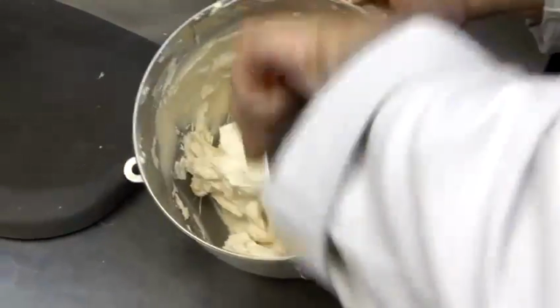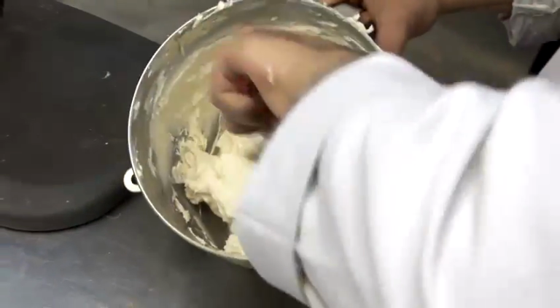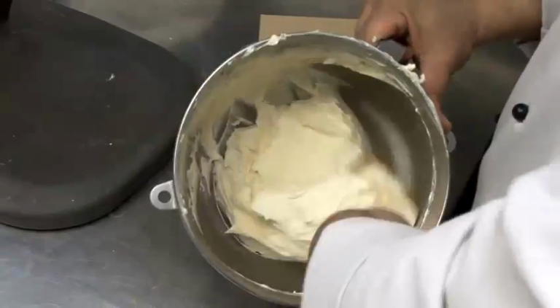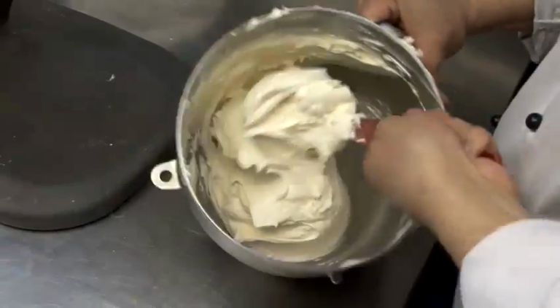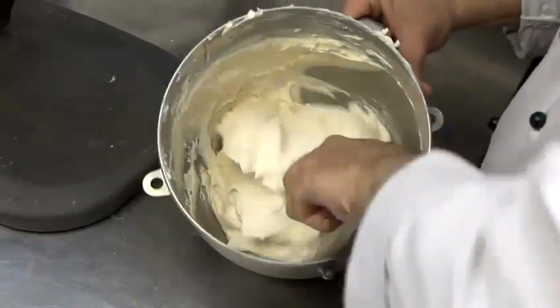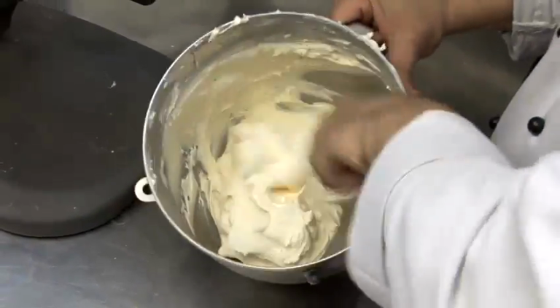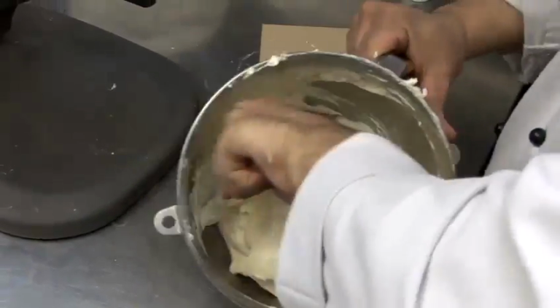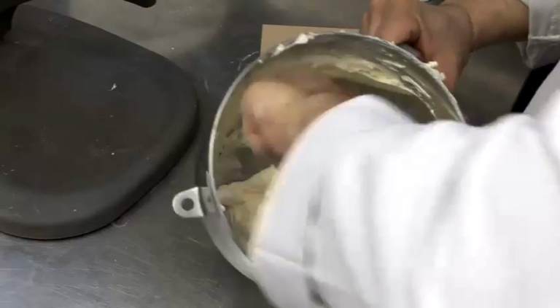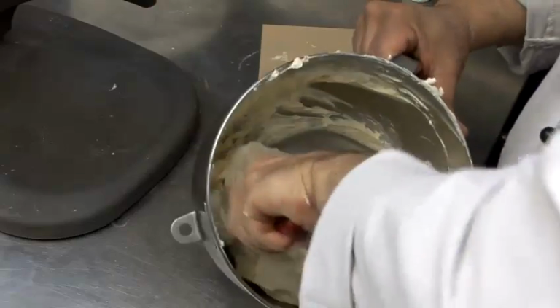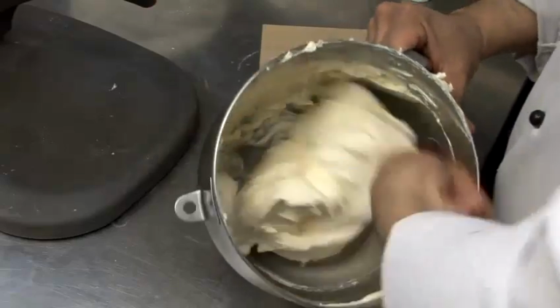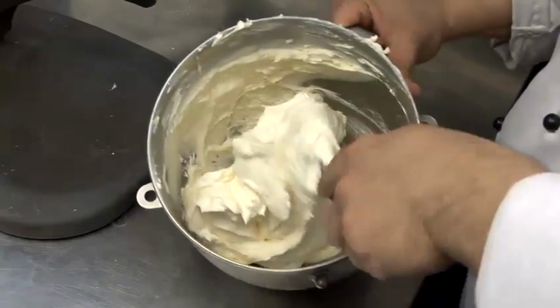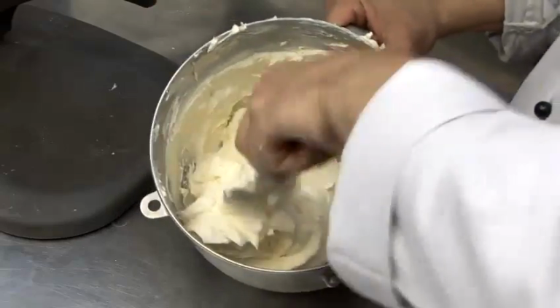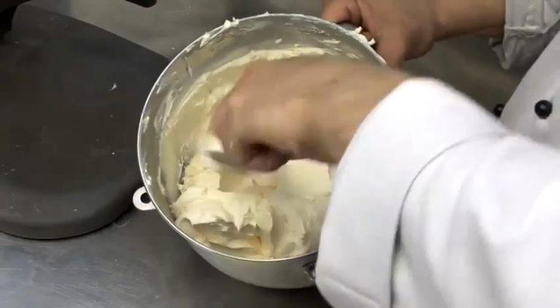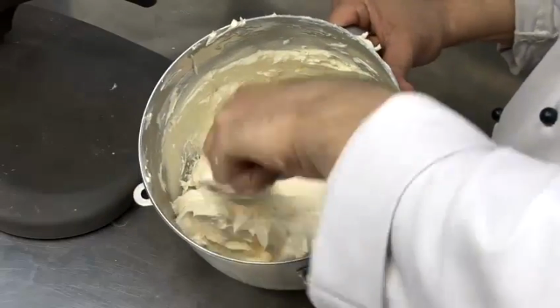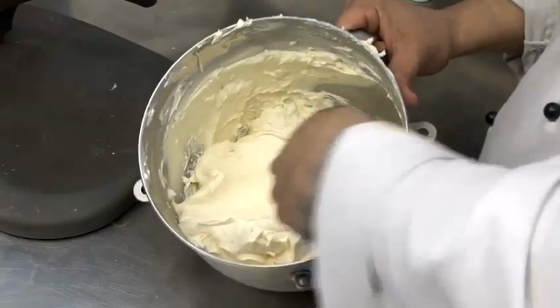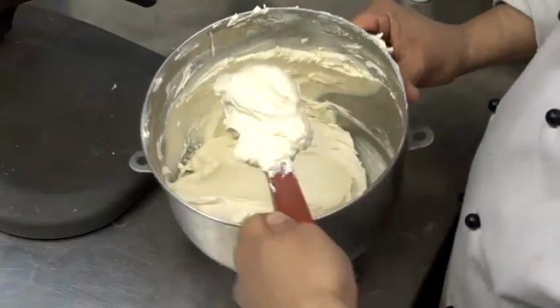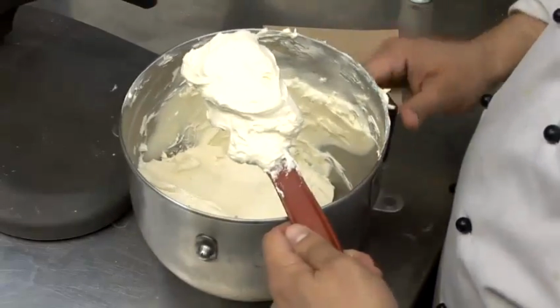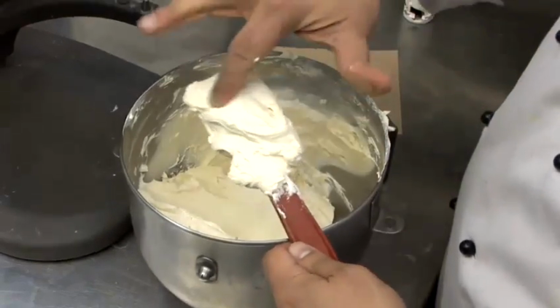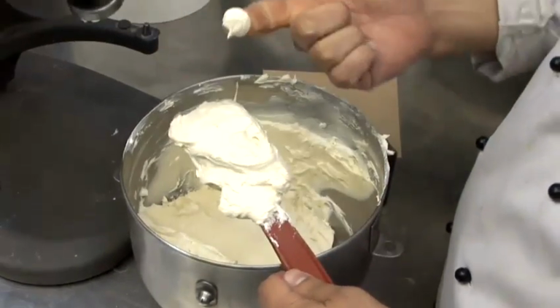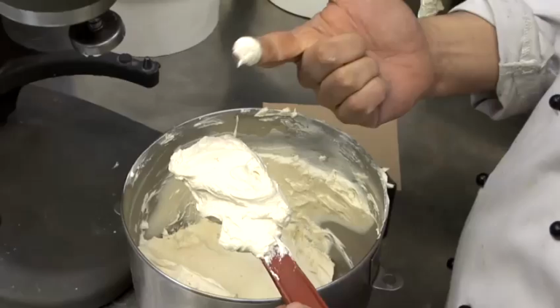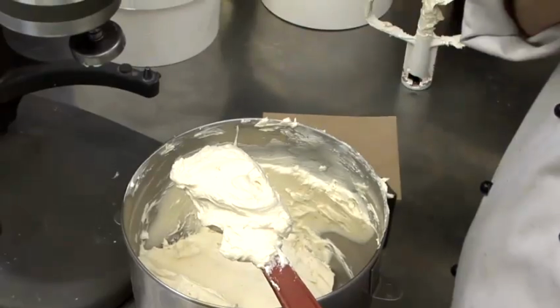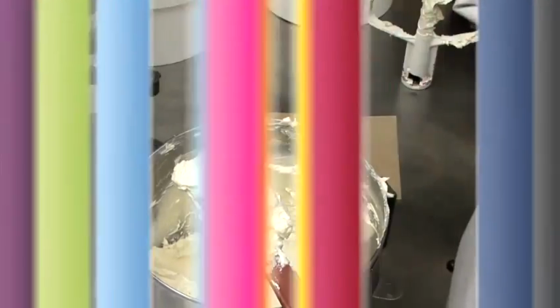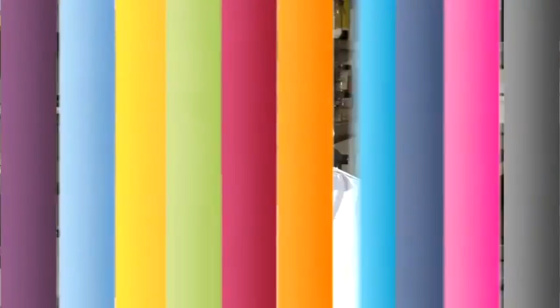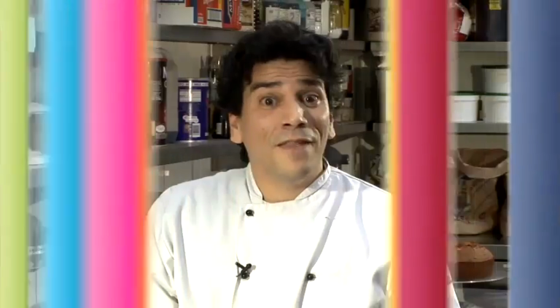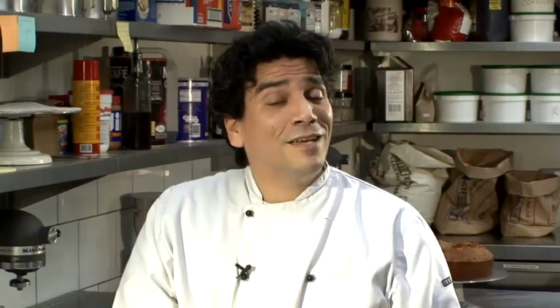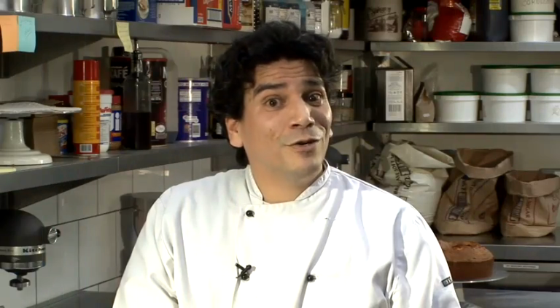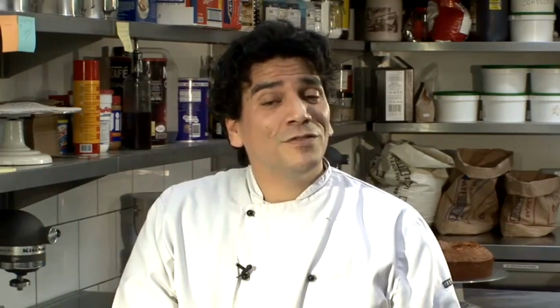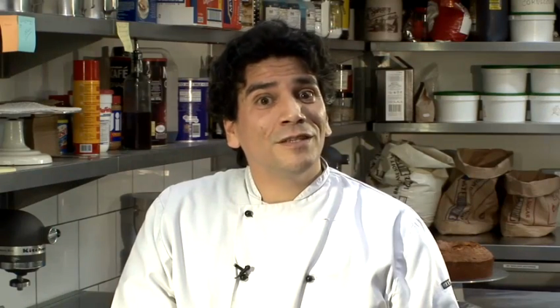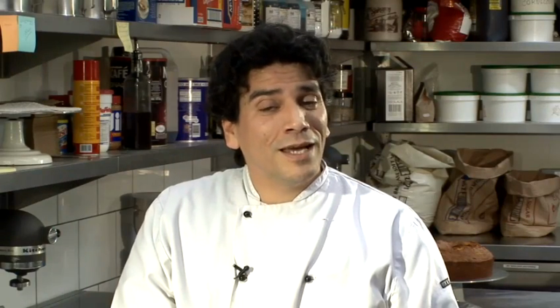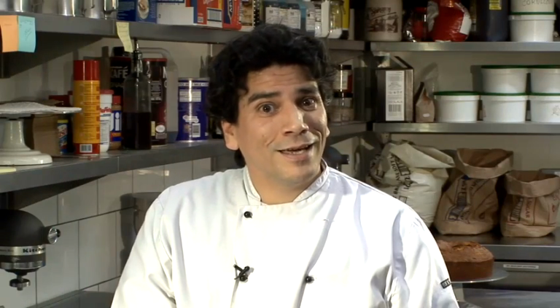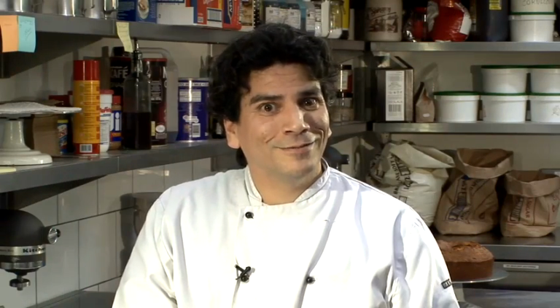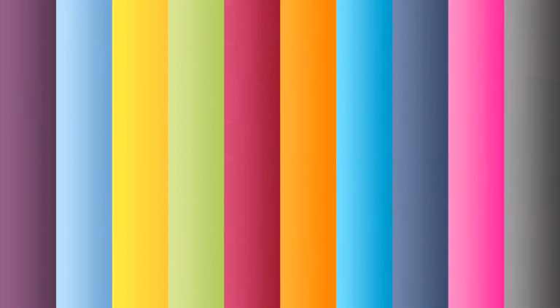So there we go — that looks great. Here you have a cream cheese frosting, and that's how you make cream cheese frosting for a carrot cake.